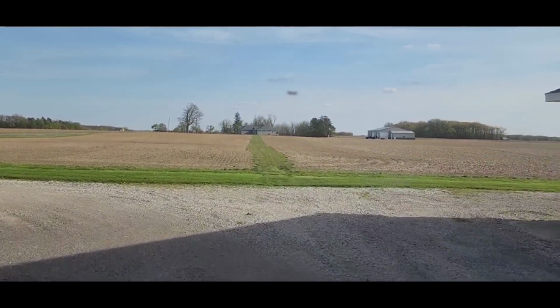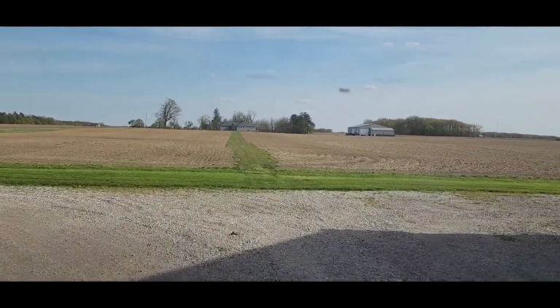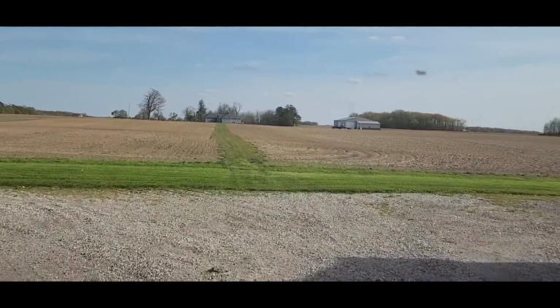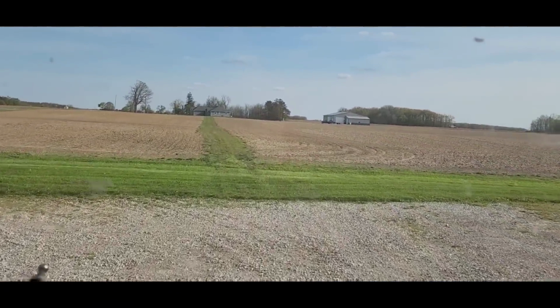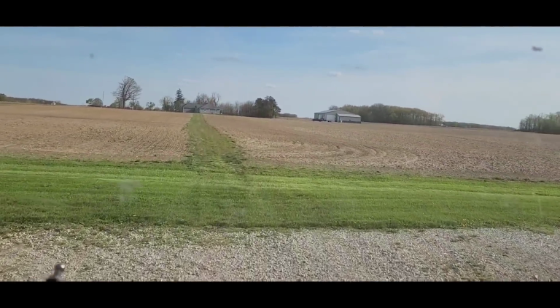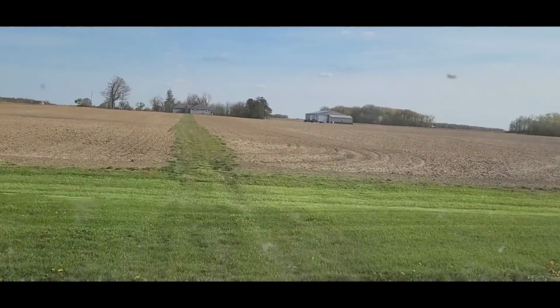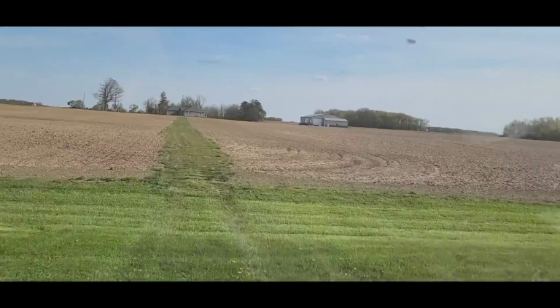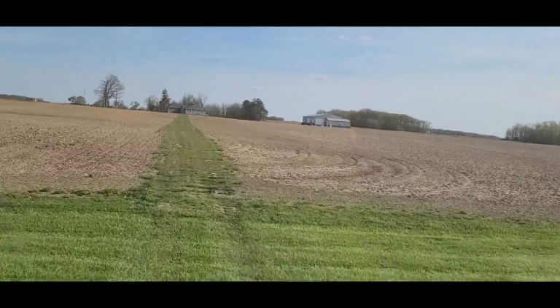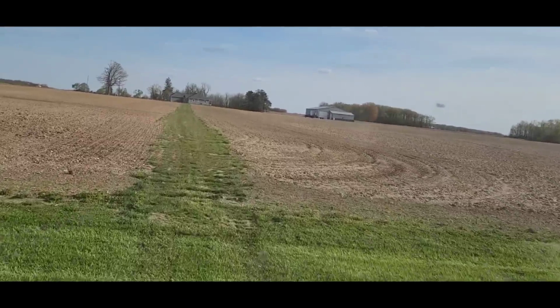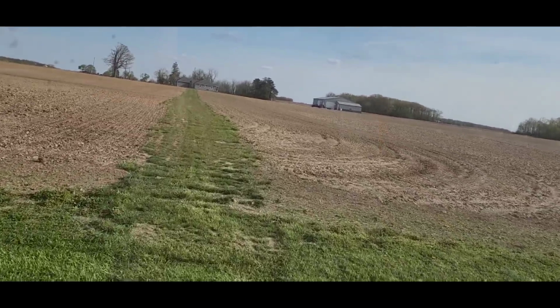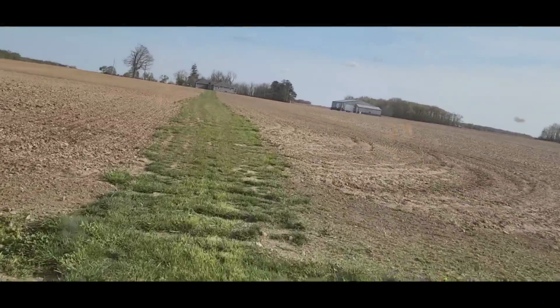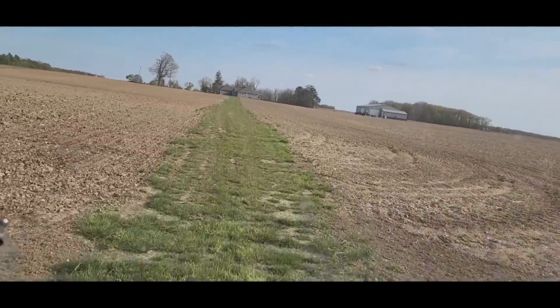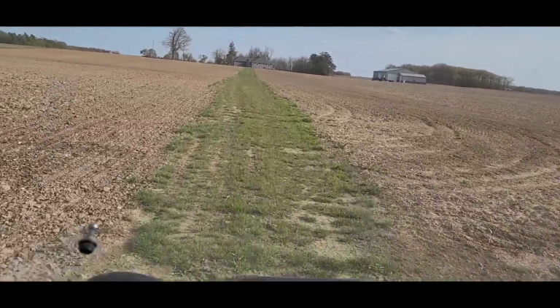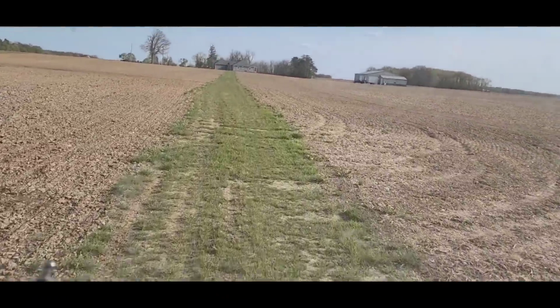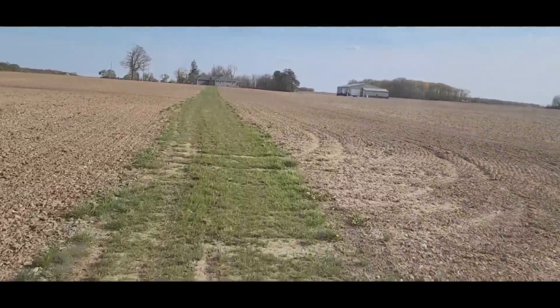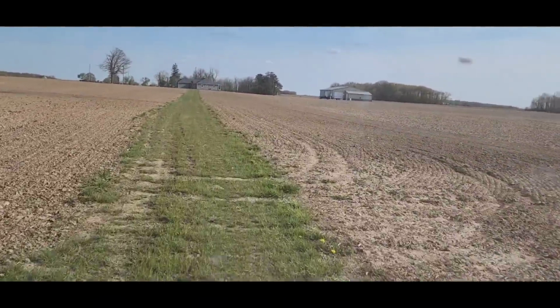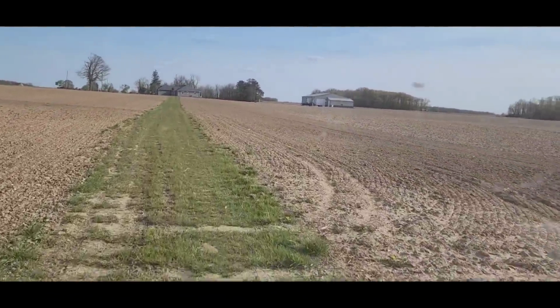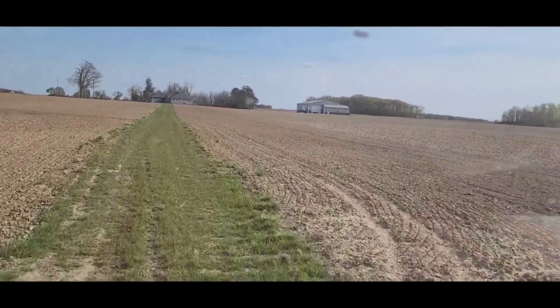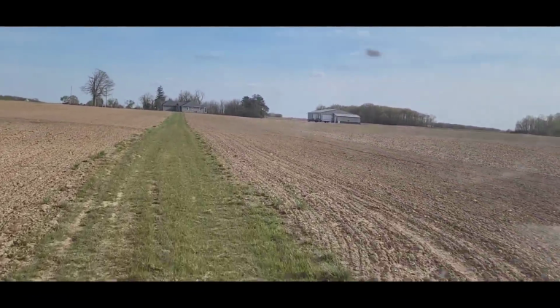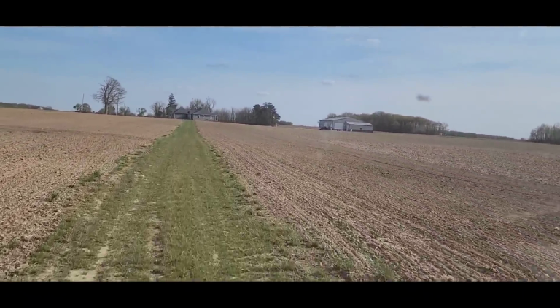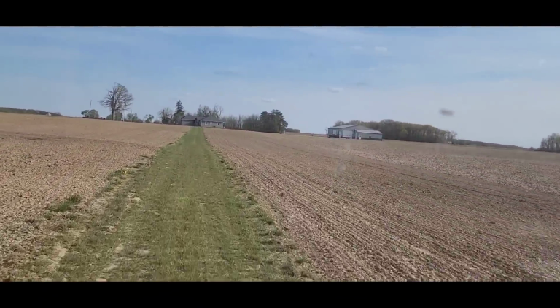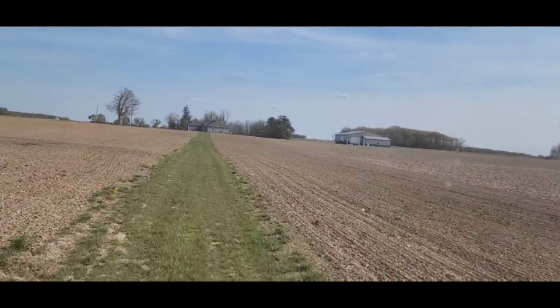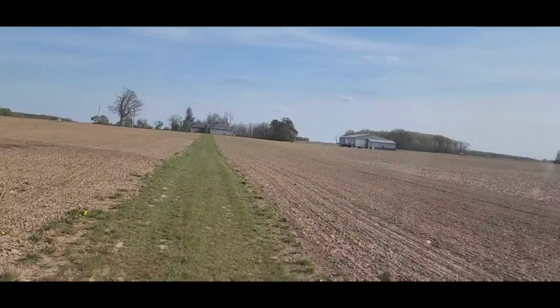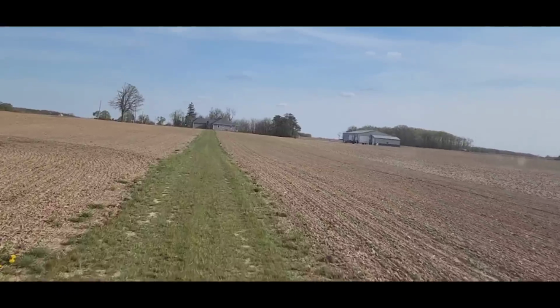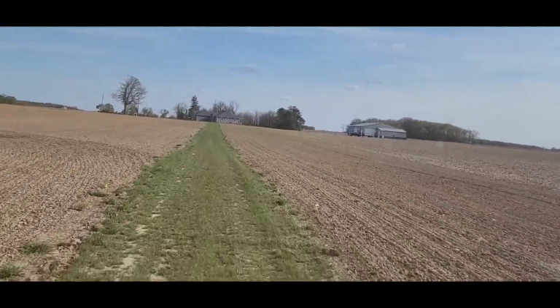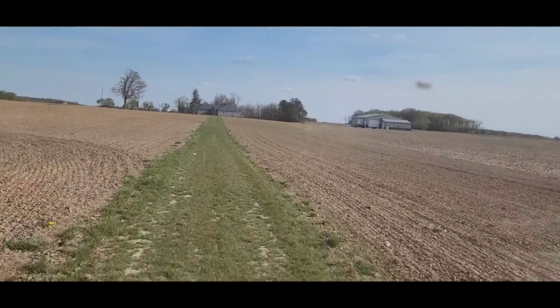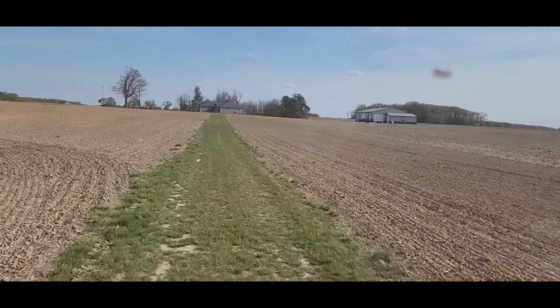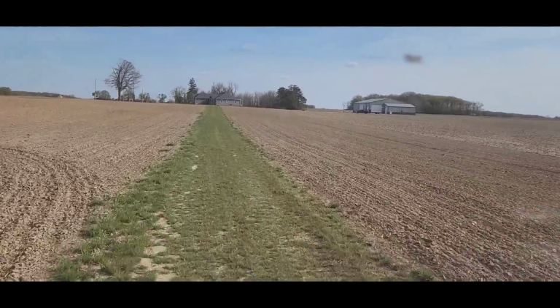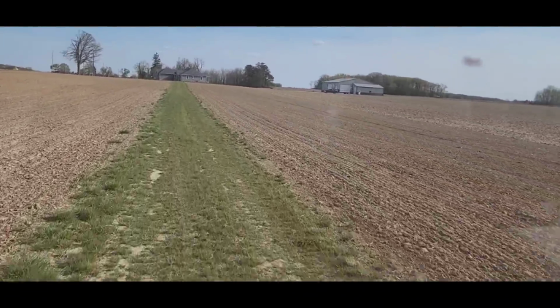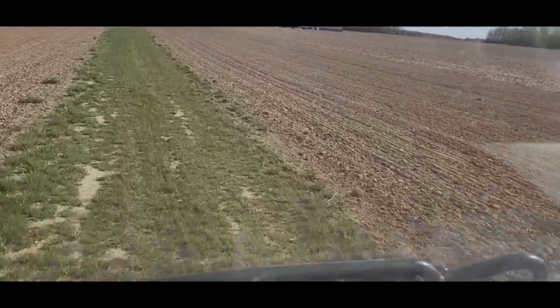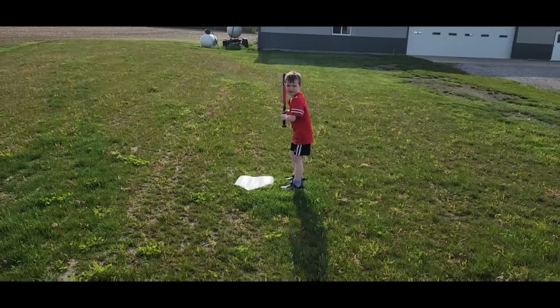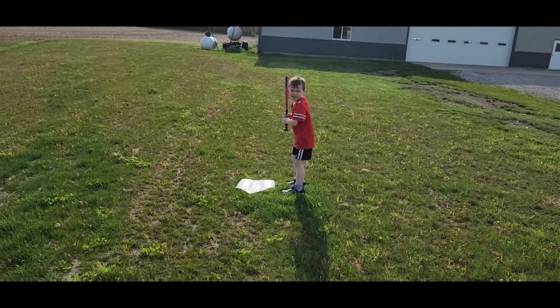We're going to go see if the boys want to go look at some corn with me. We're going to check a couple fields real quick, and then the boys have got the baseball stuff out — I think they want to play some baseball tonight.